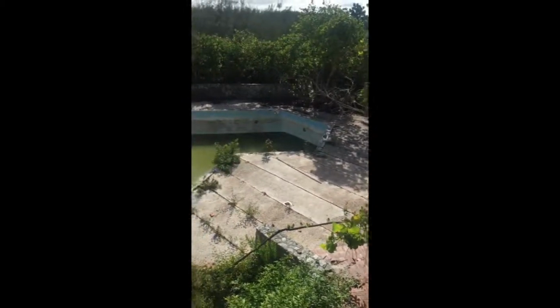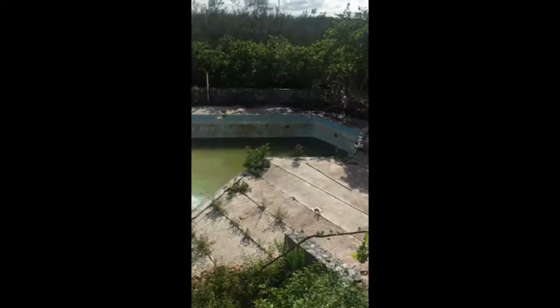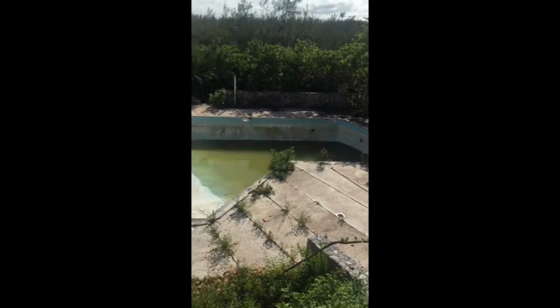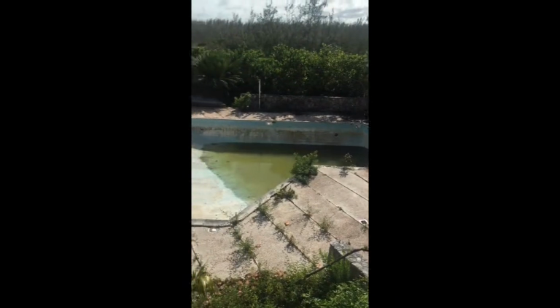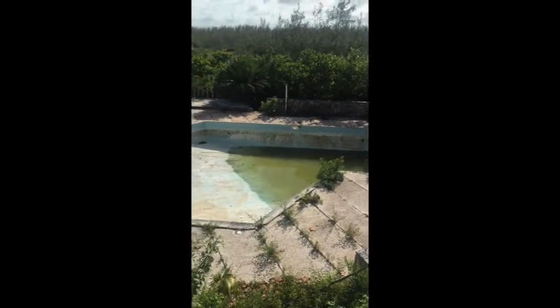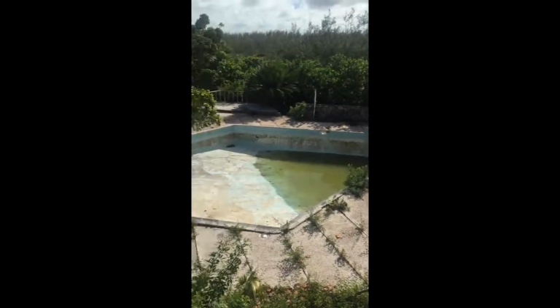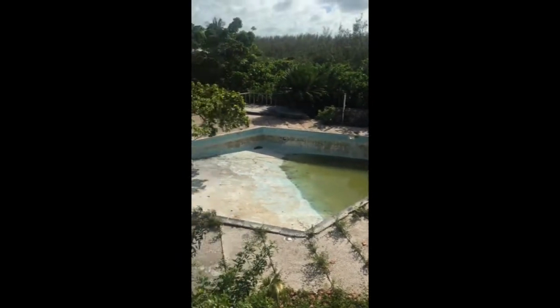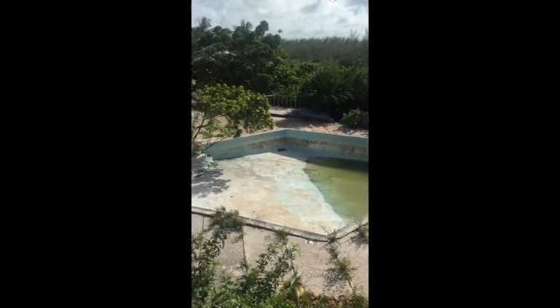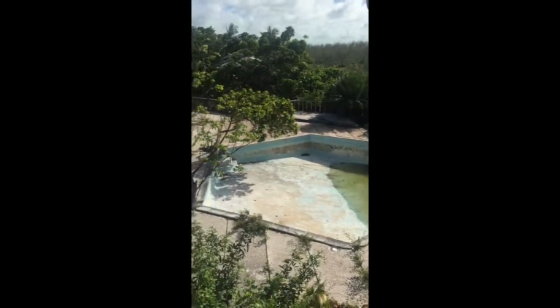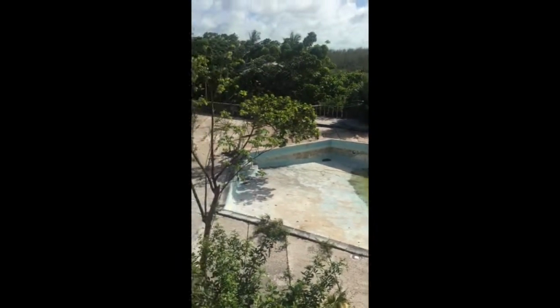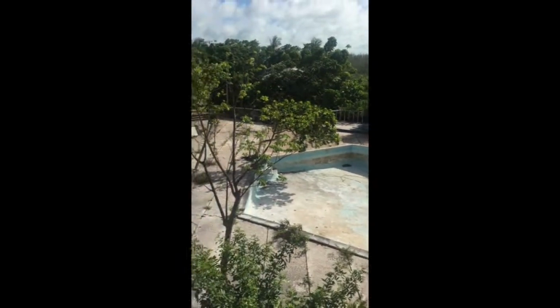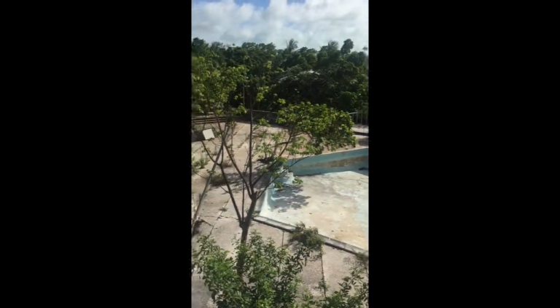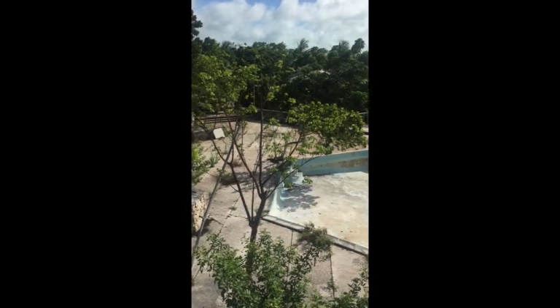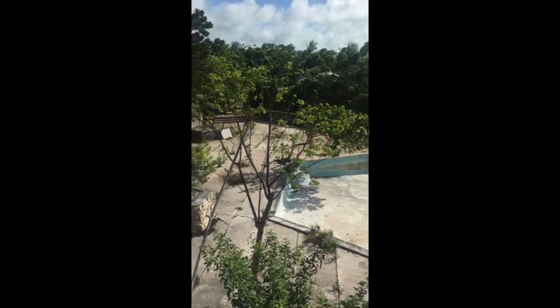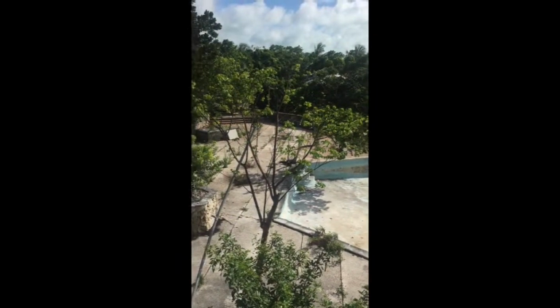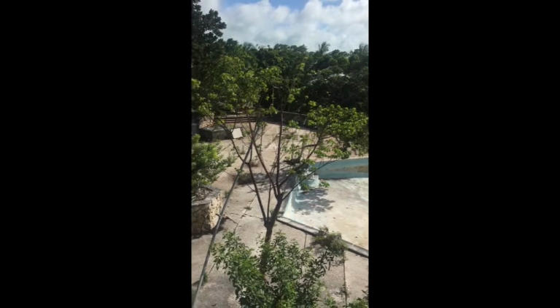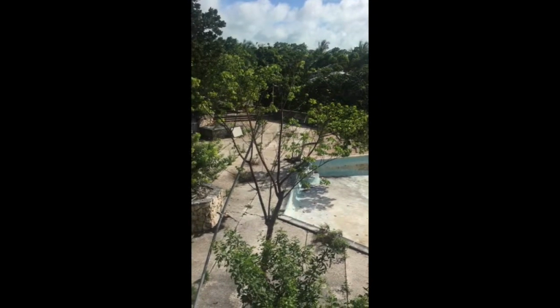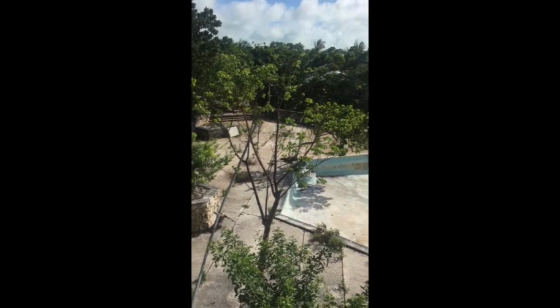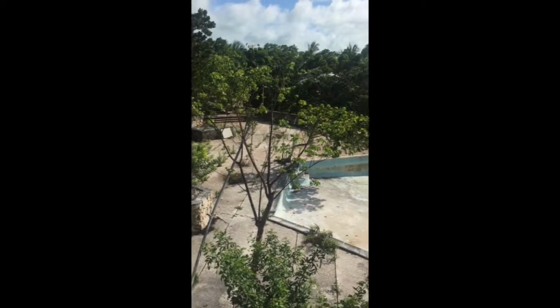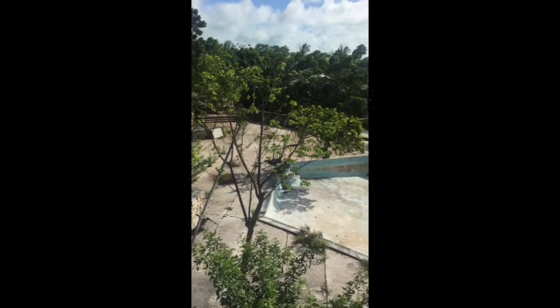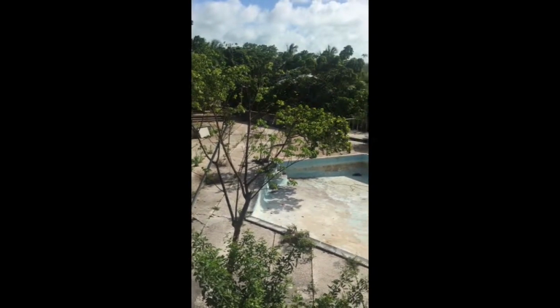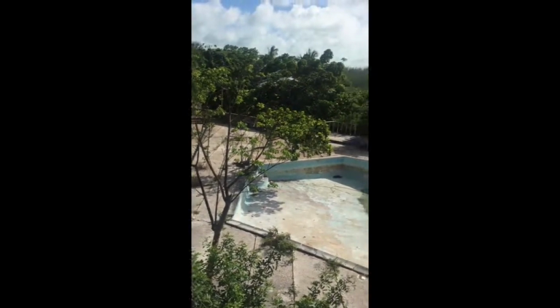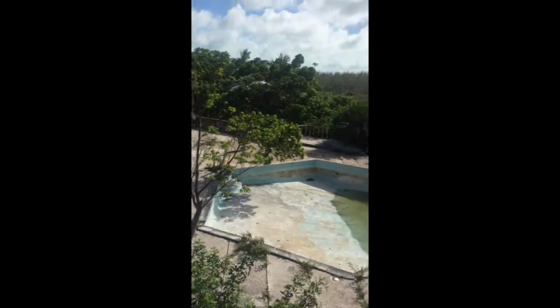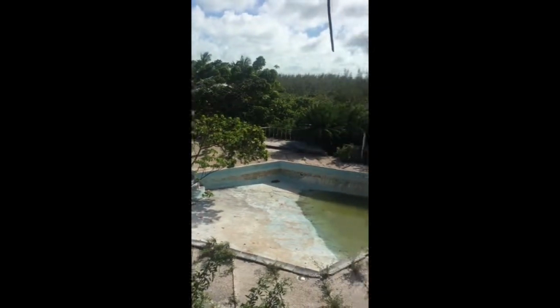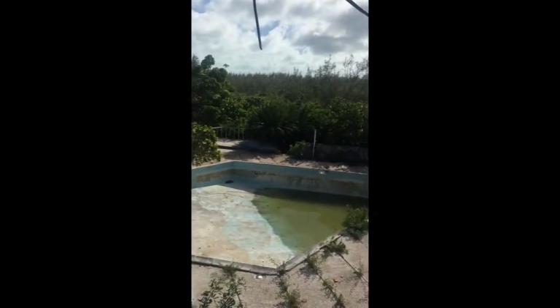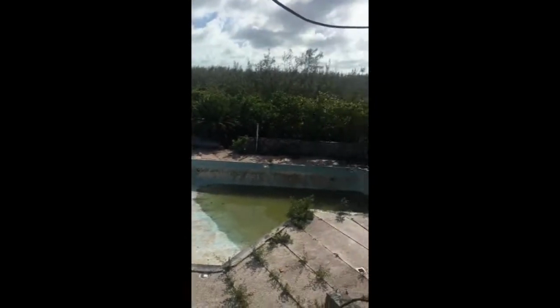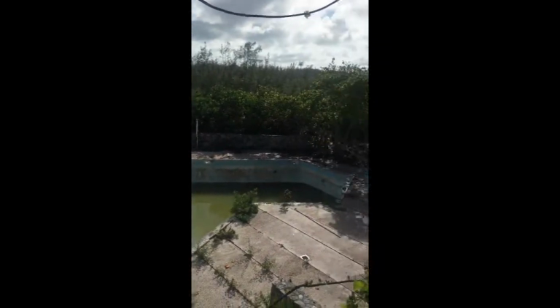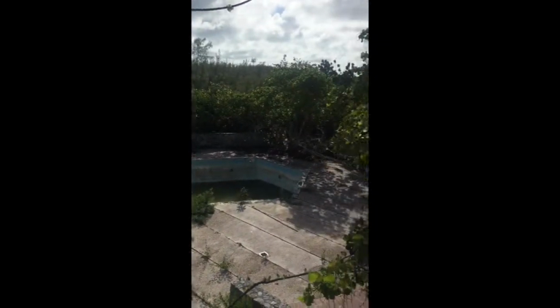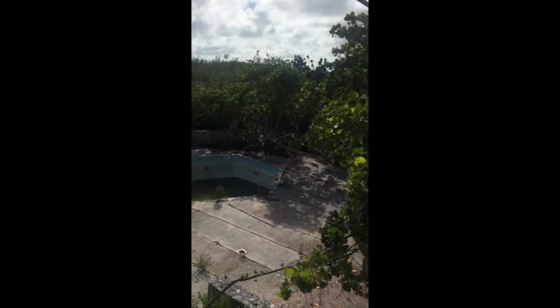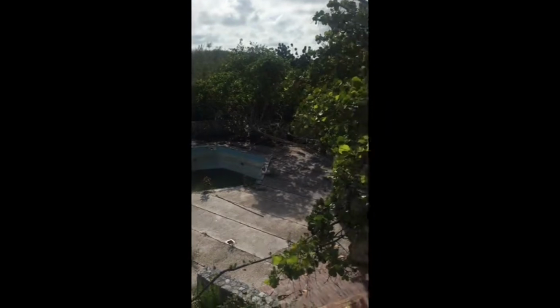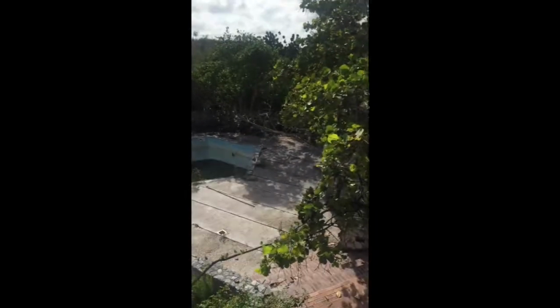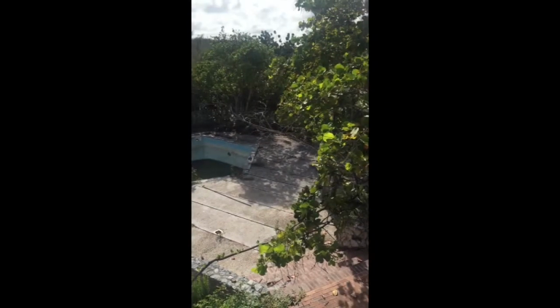Huge pool. What a shame to just let it go. I guess there's just not enough people coming to this island — there's not a lot of people around.